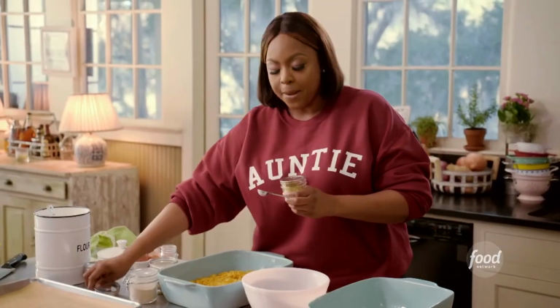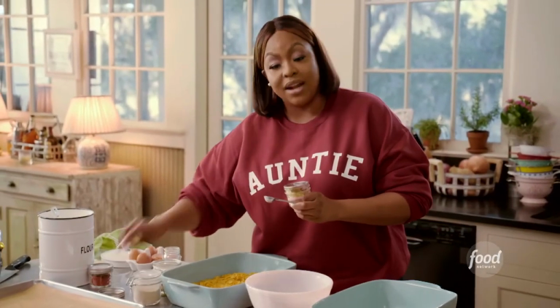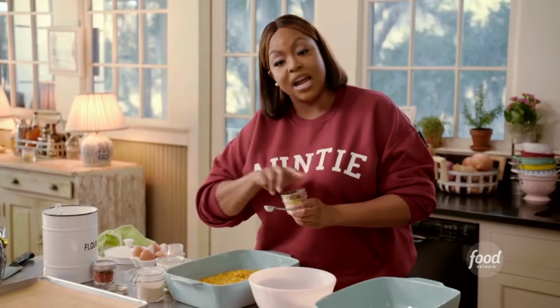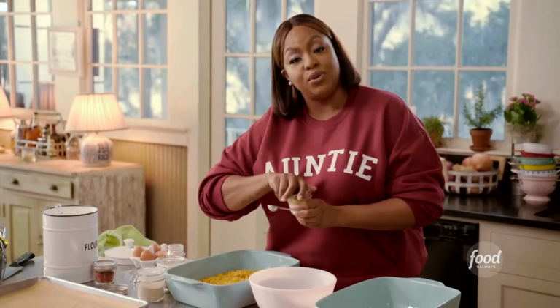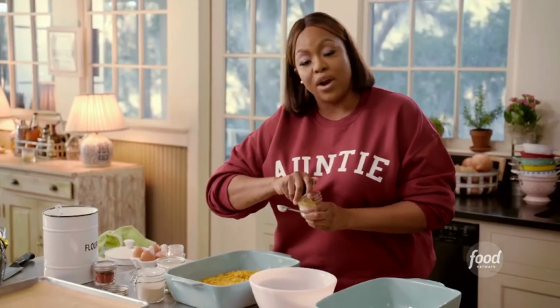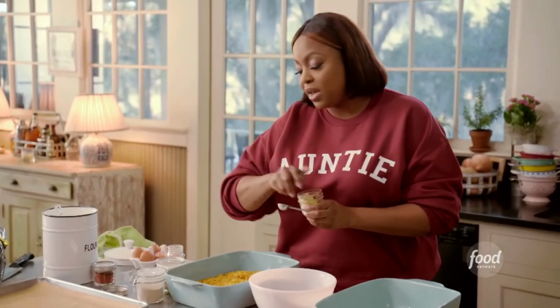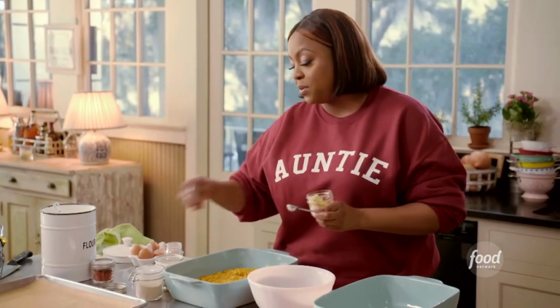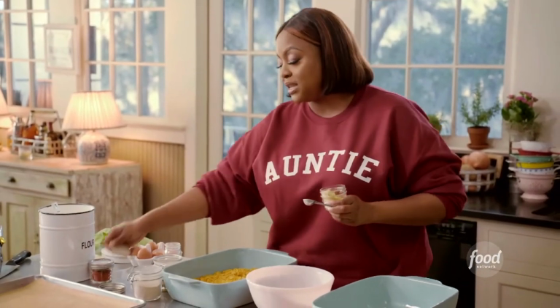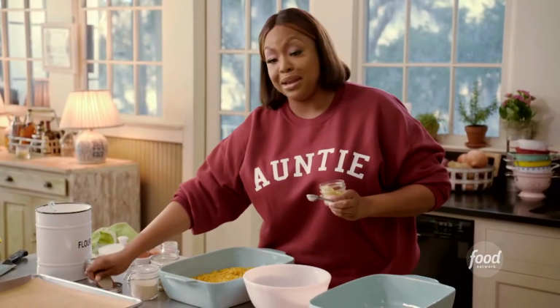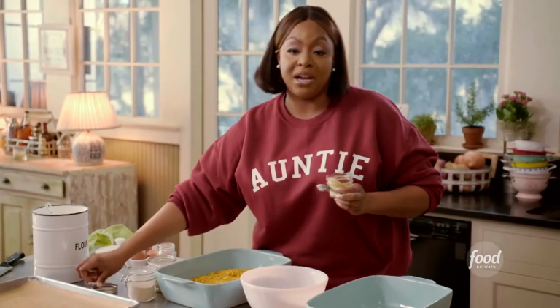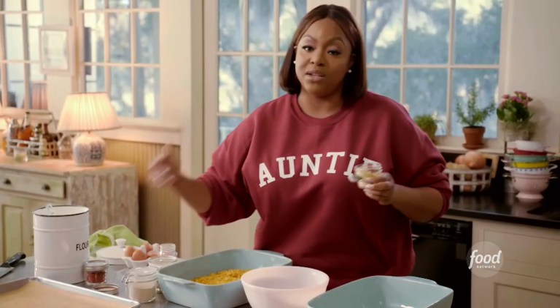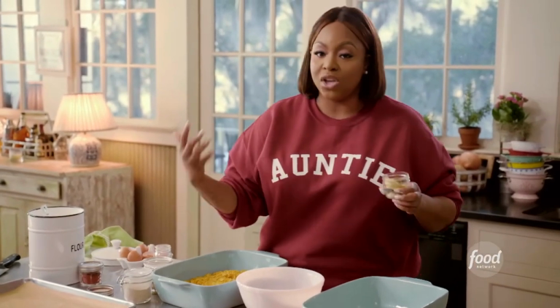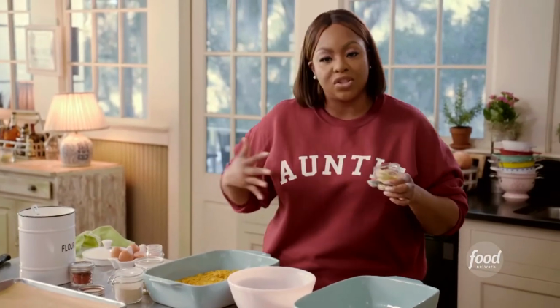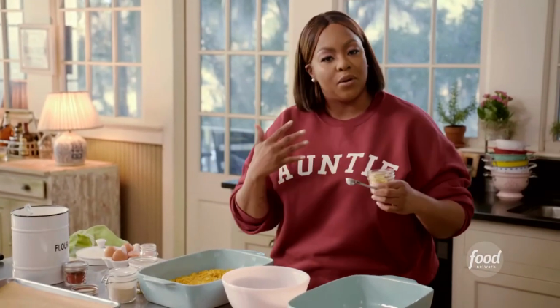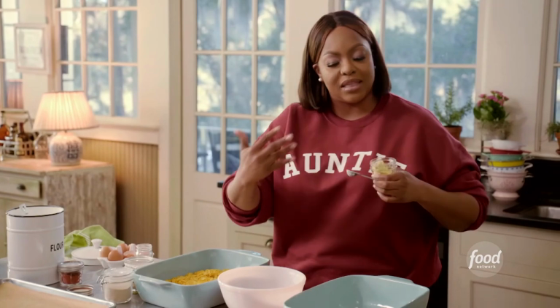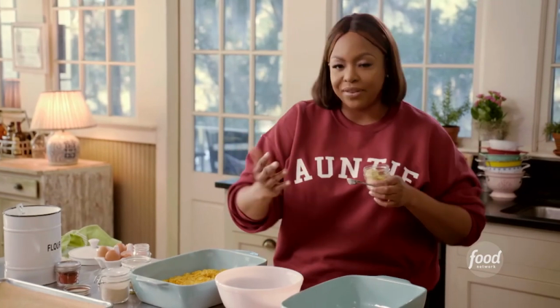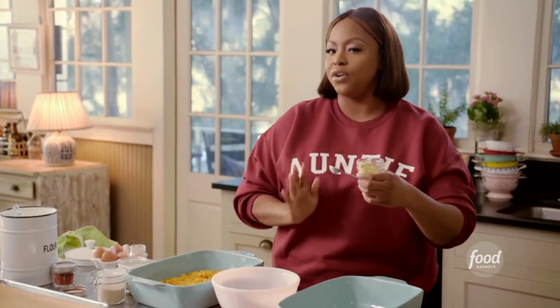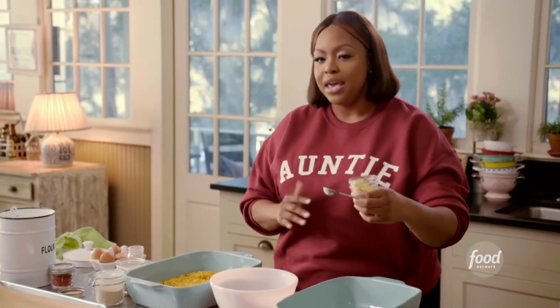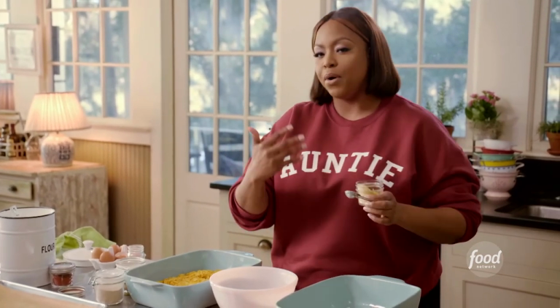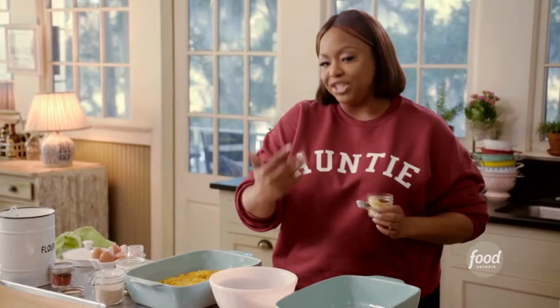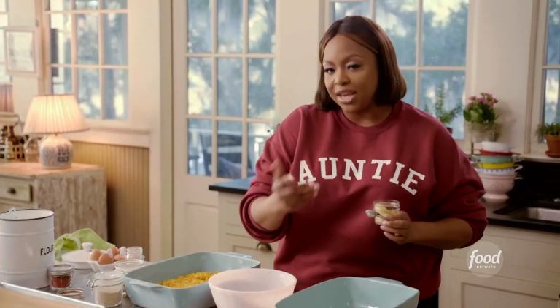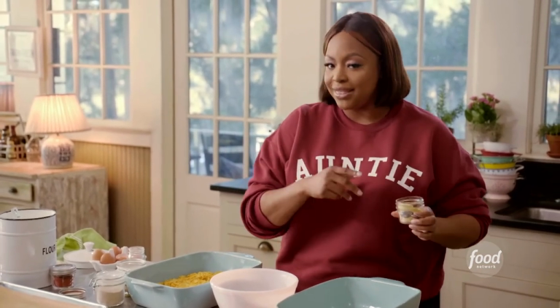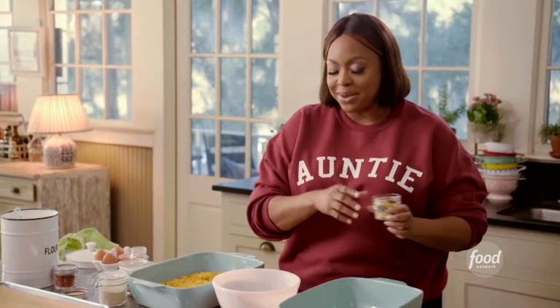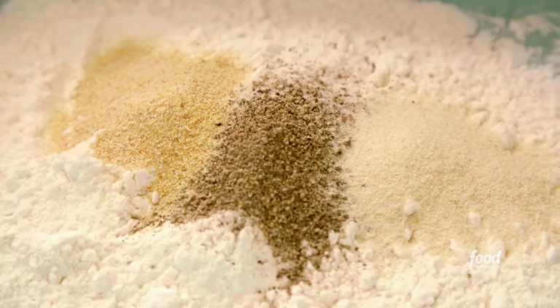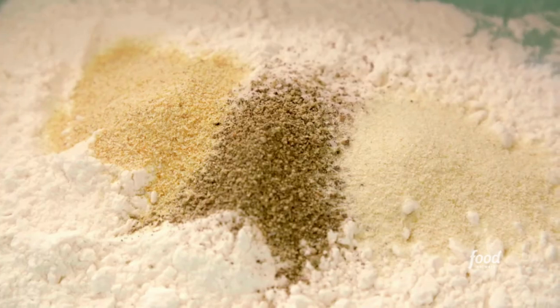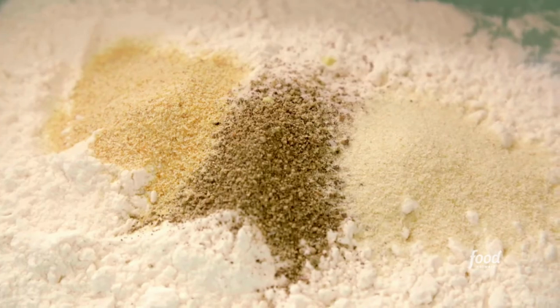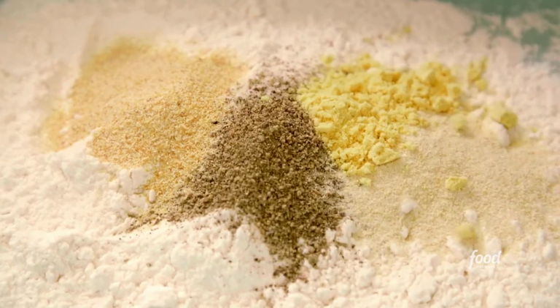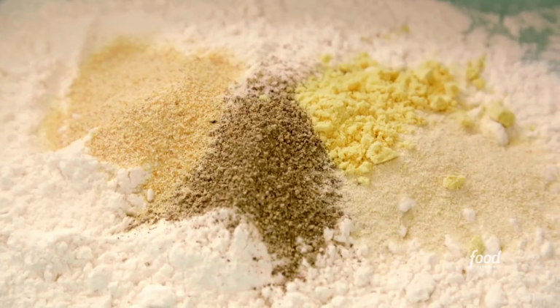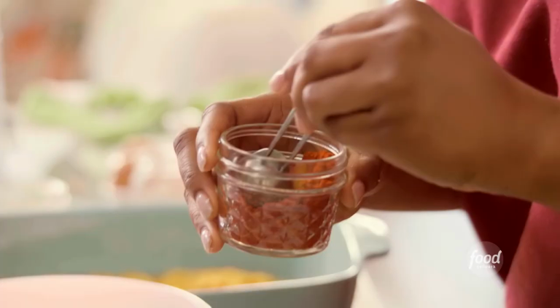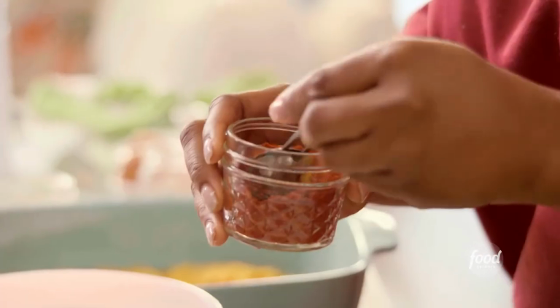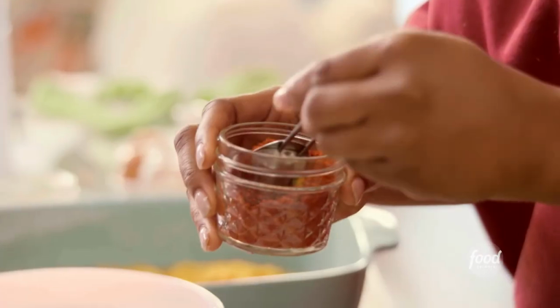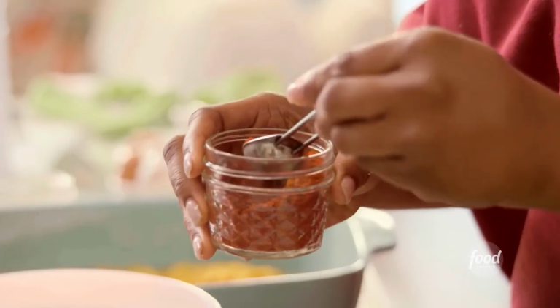I decided to use ground mustard because I'm making a honey mustard sauce, so I kind of want that flavor in both the chicken and the dip. And one teaspoon of paprika.